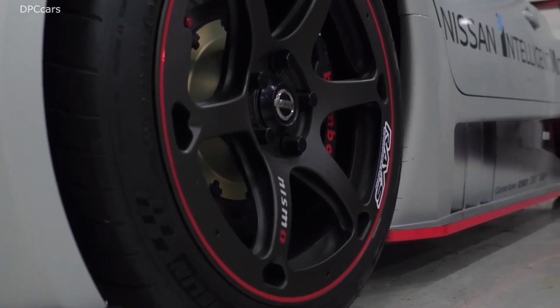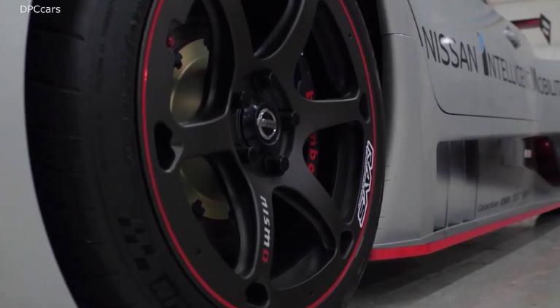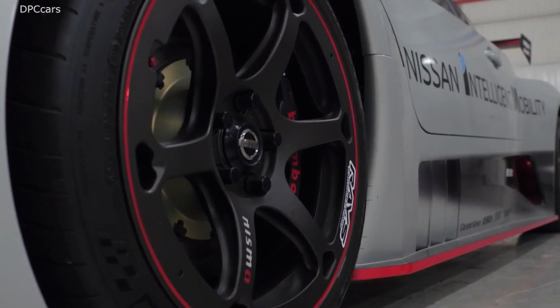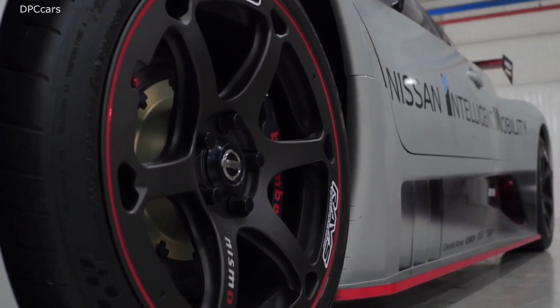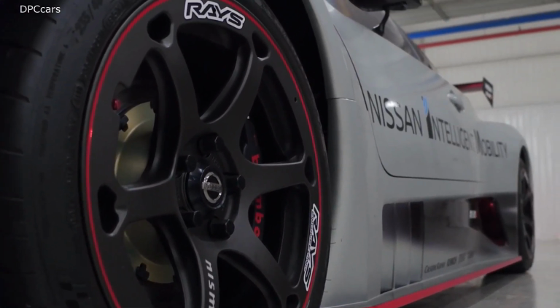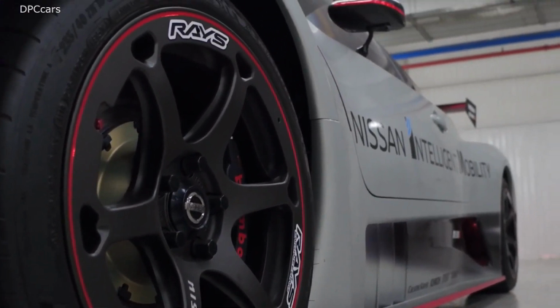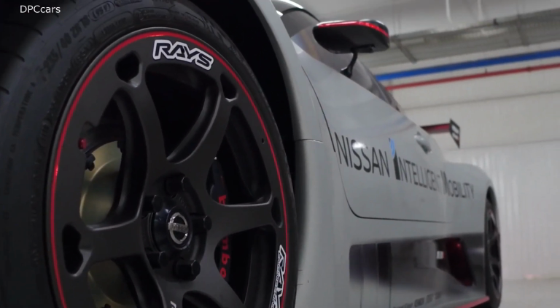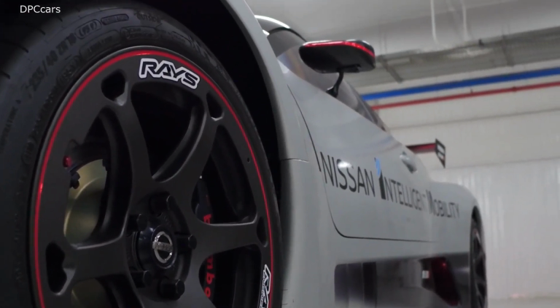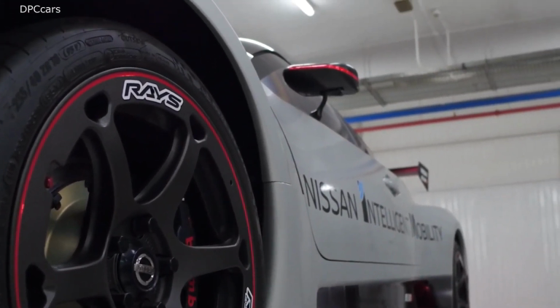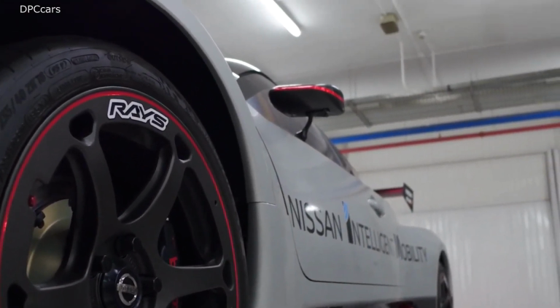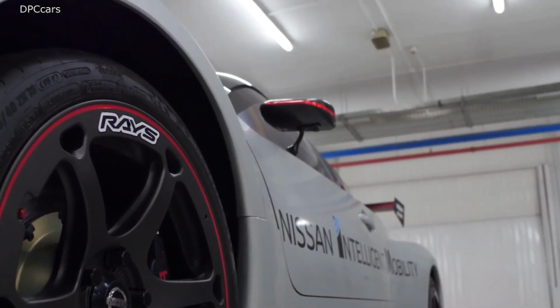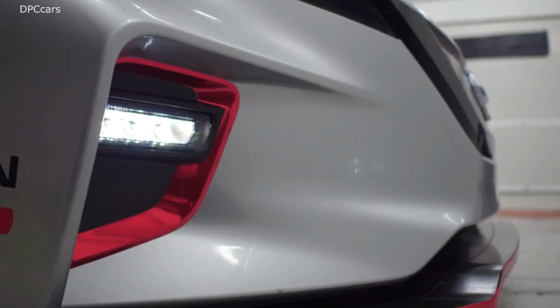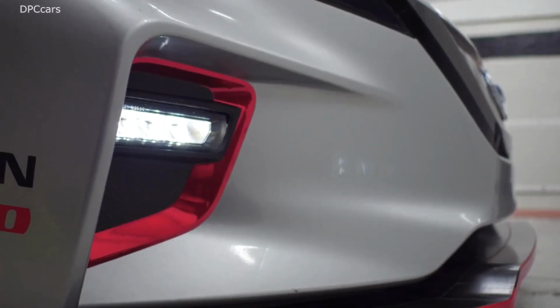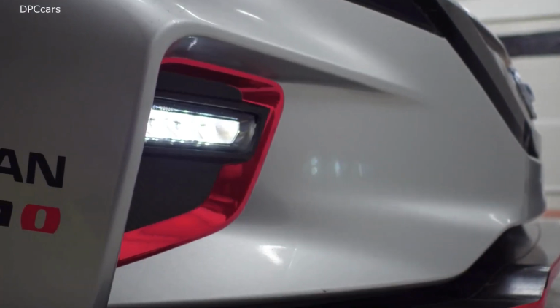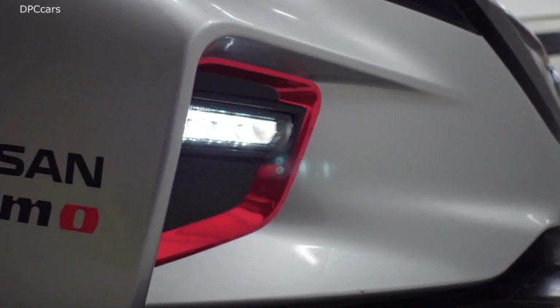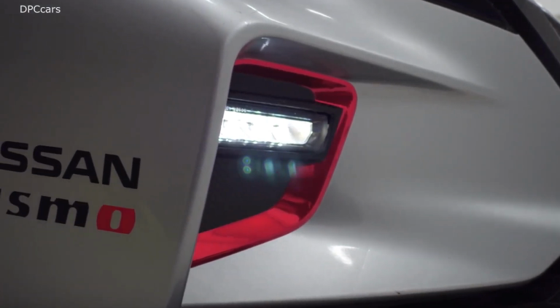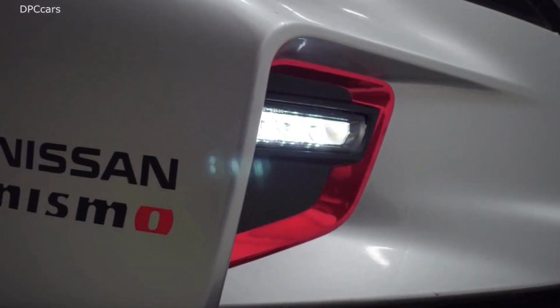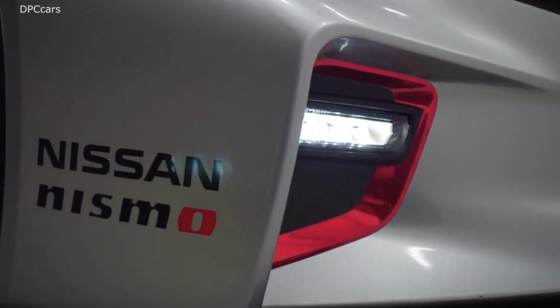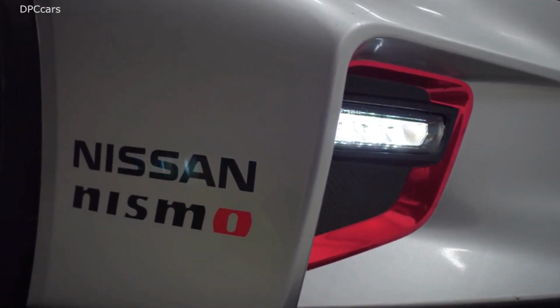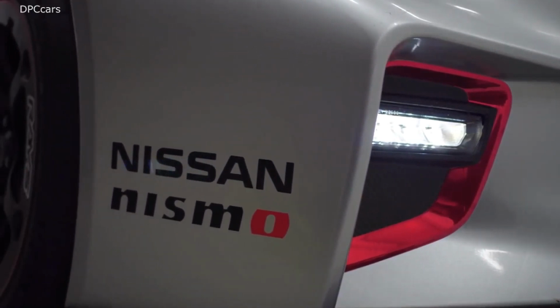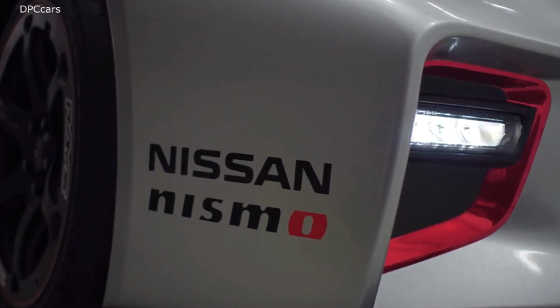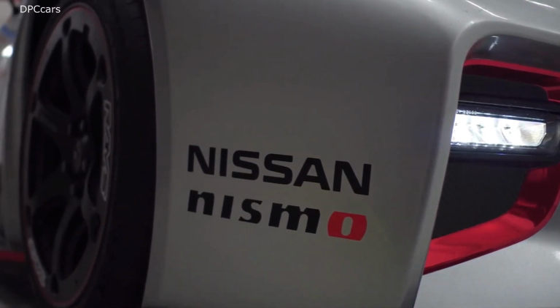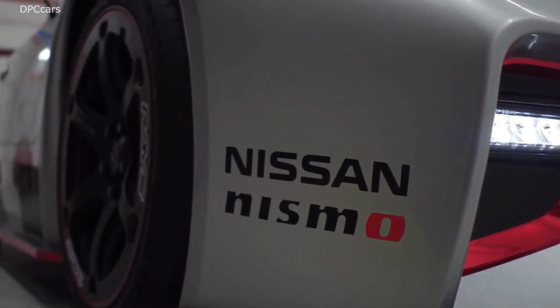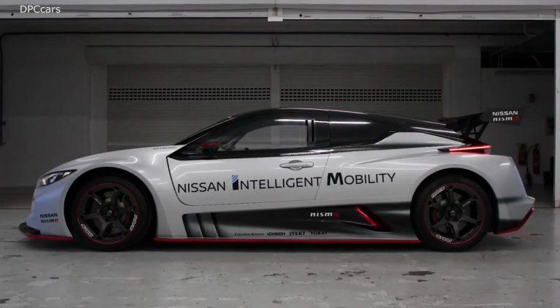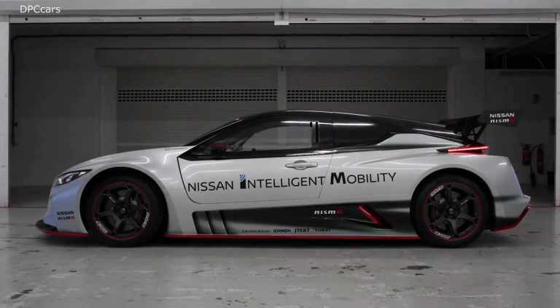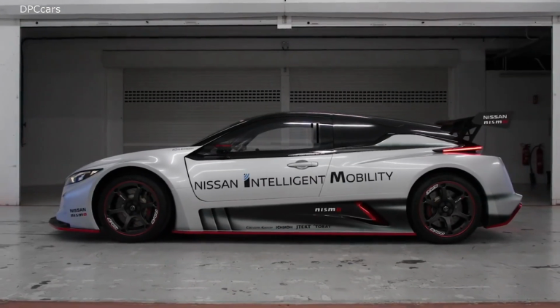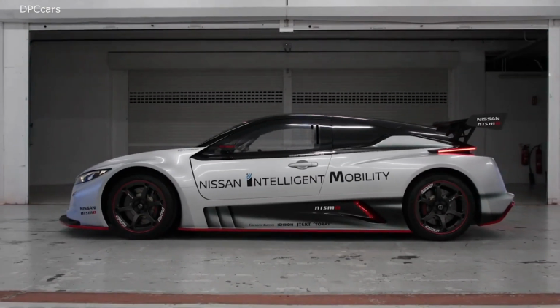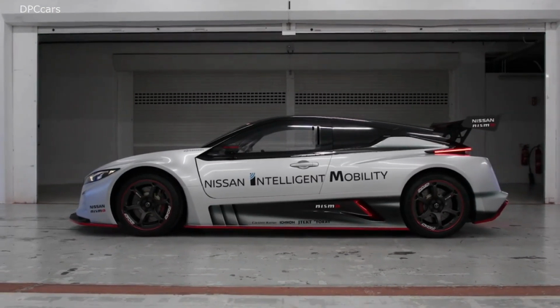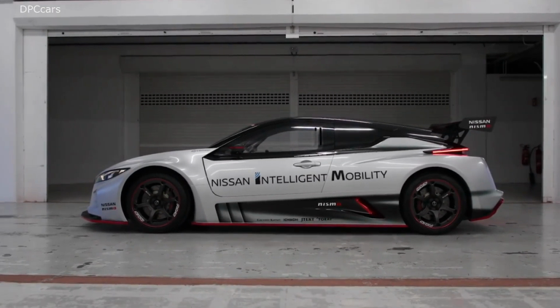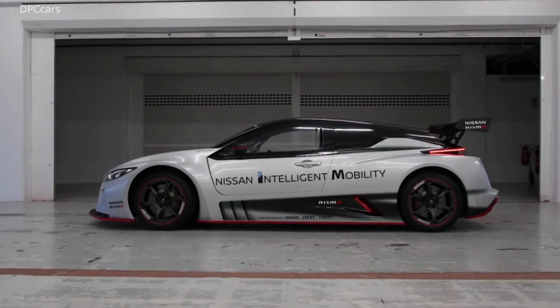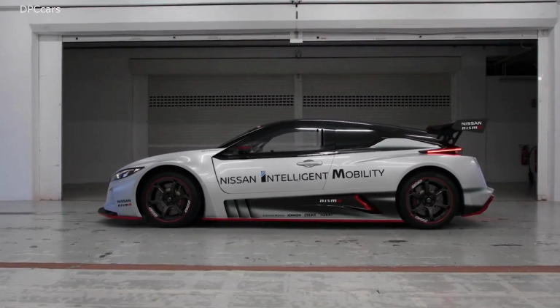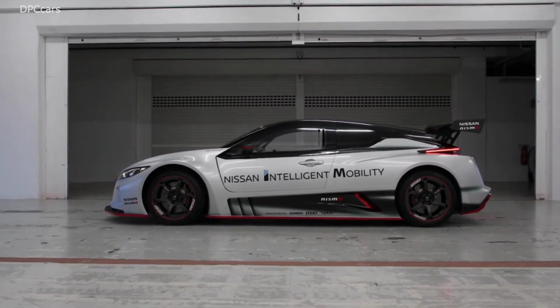With dual electric motors, advanced battery technology, all-wheel drive capability, and an aggressive restyled body shape, the purpose-built car represents the pinnacle of electric power.